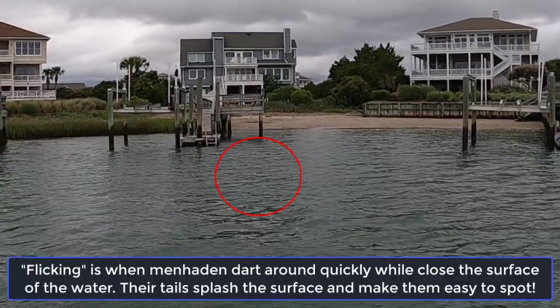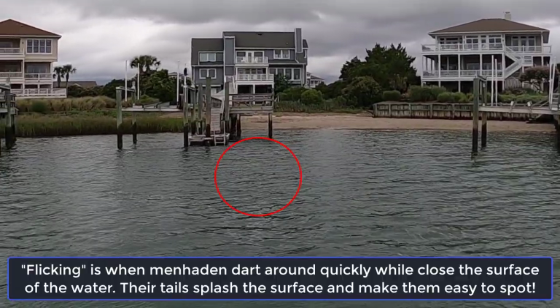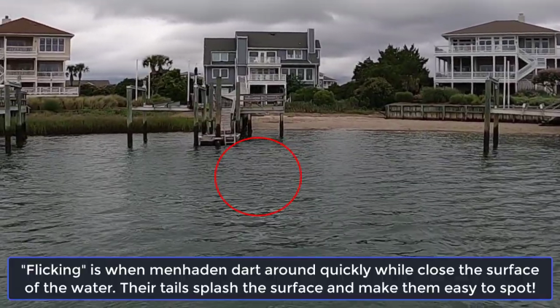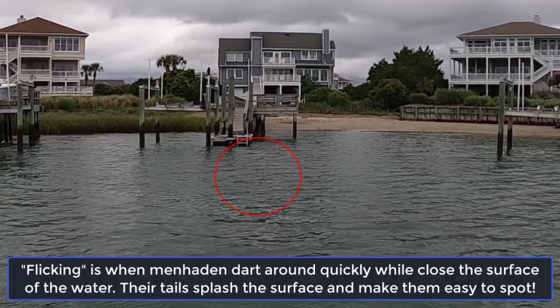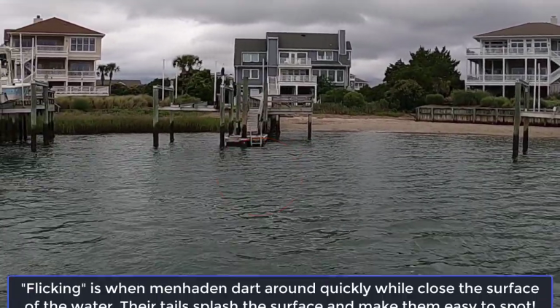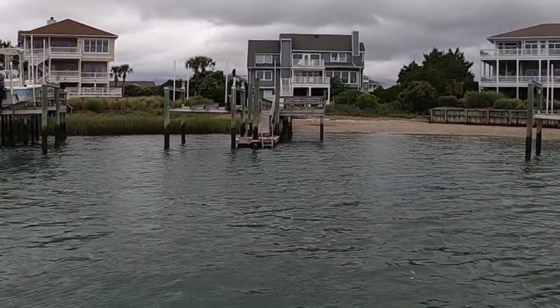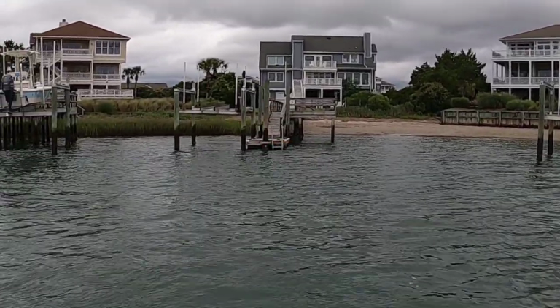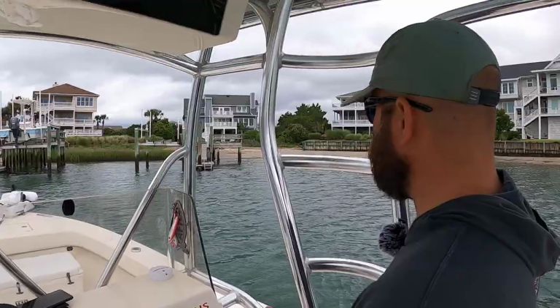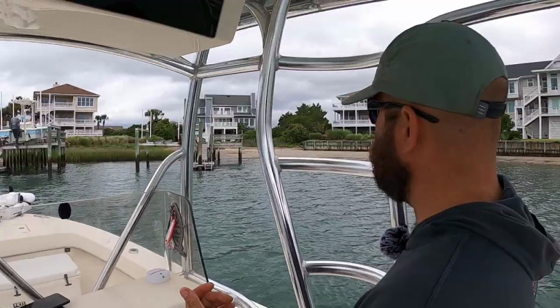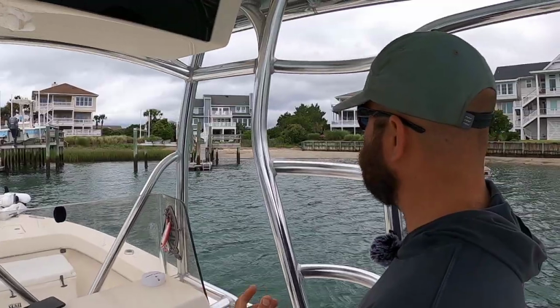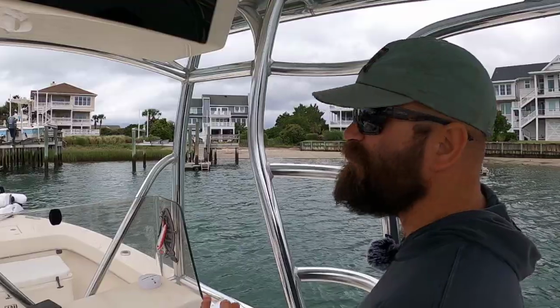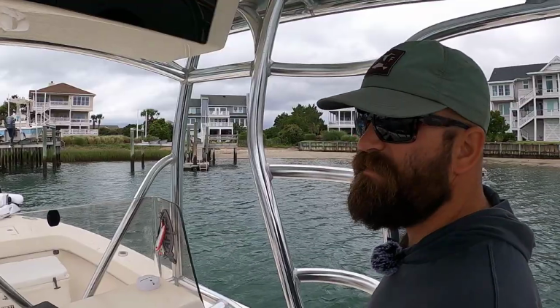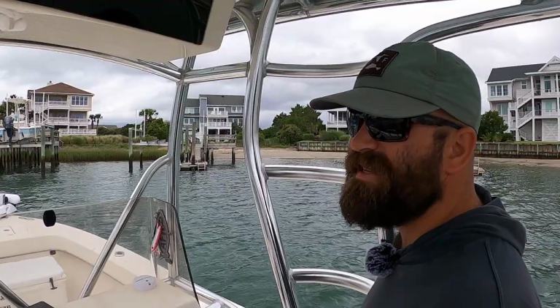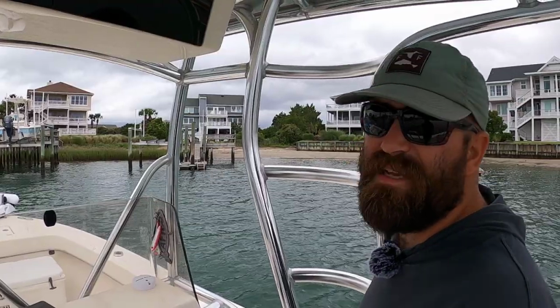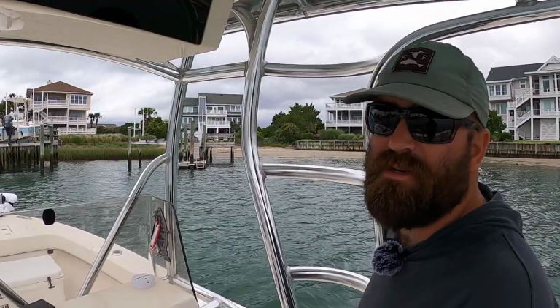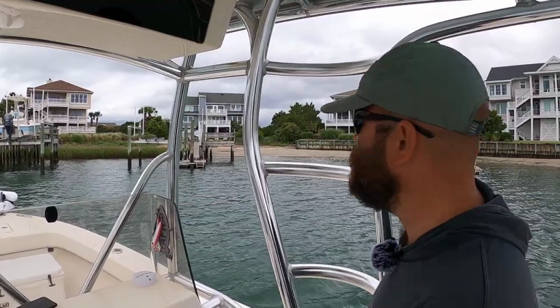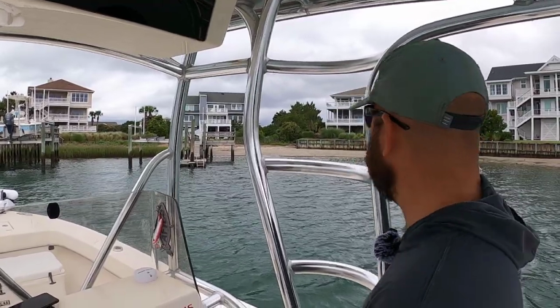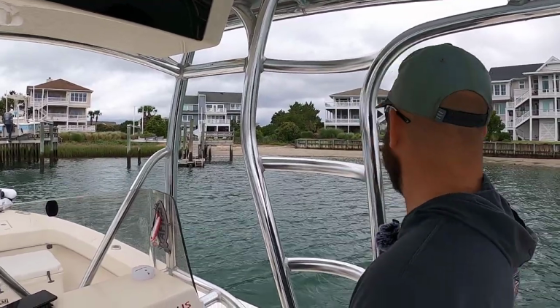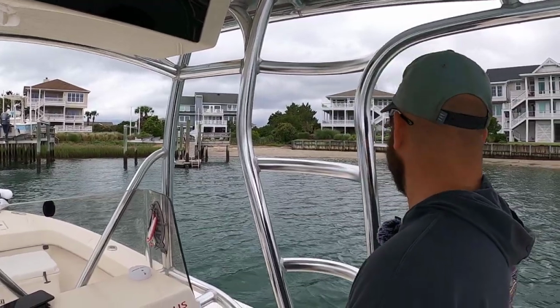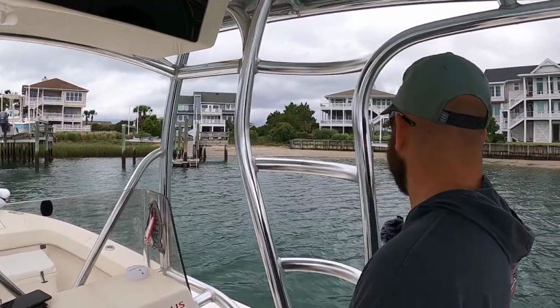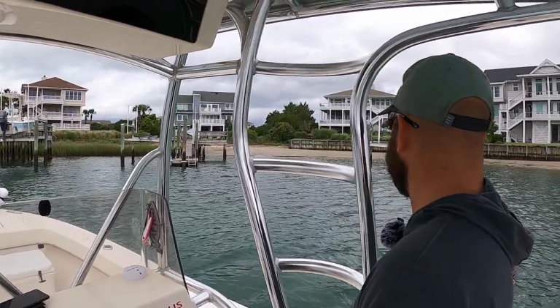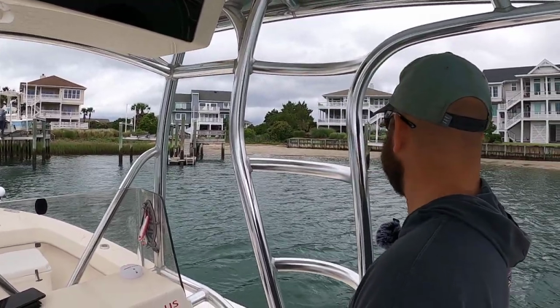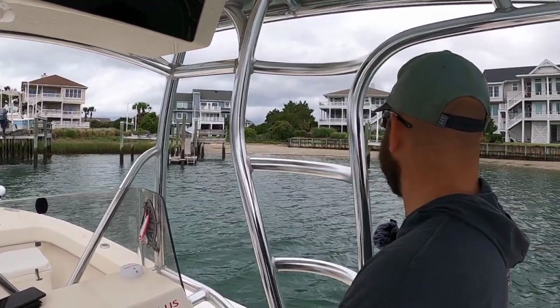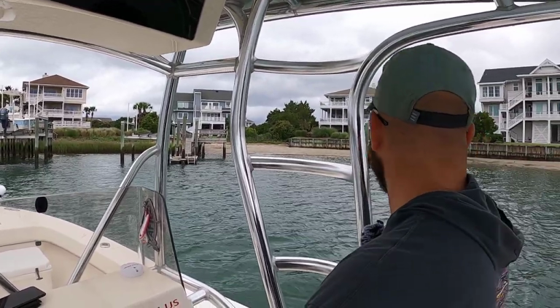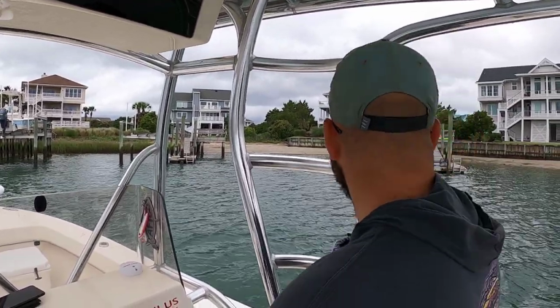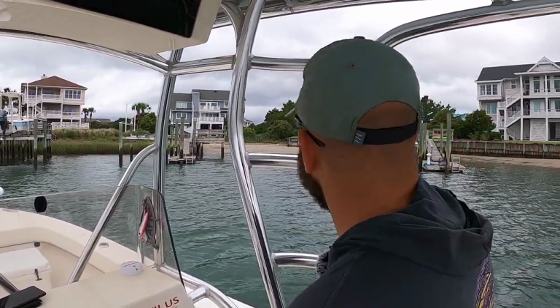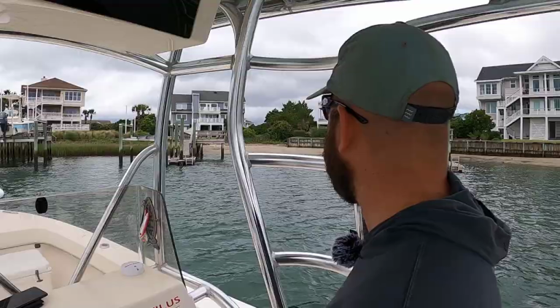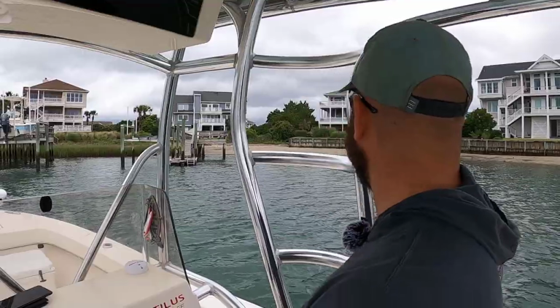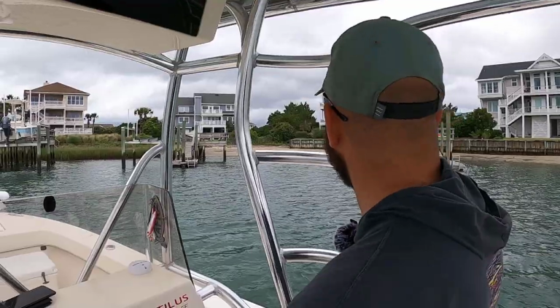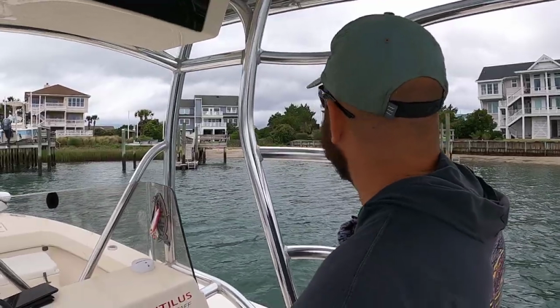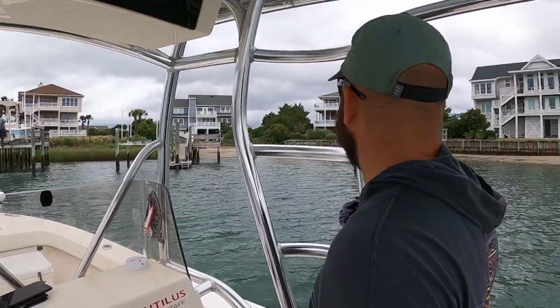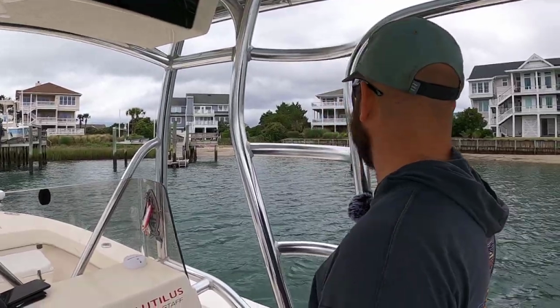I have a bunch of frozen menhaden at home, but the fresh bait, even when dead, stays on the hook a lot better. So we're going to see what we can do — hopefully get us a pile of menhaden to take fishing tomorrow.